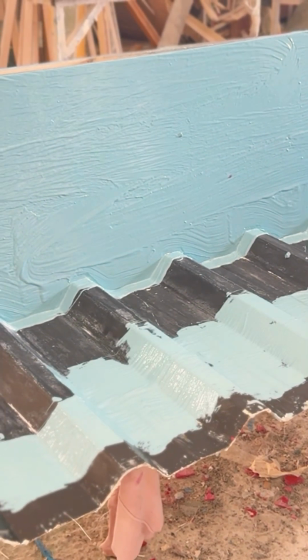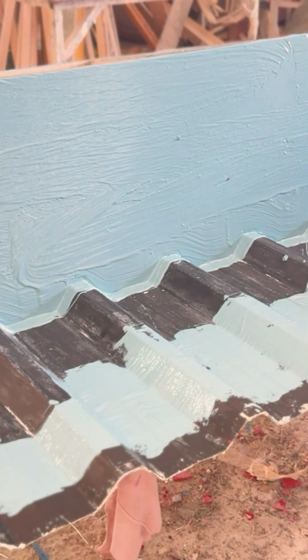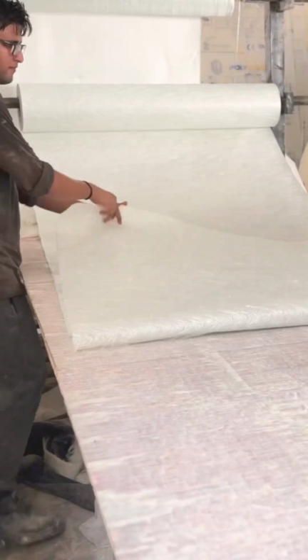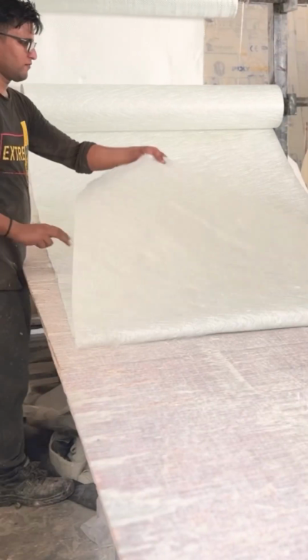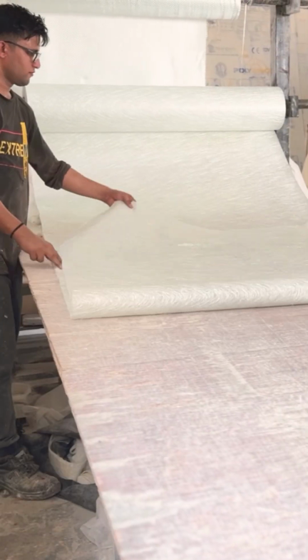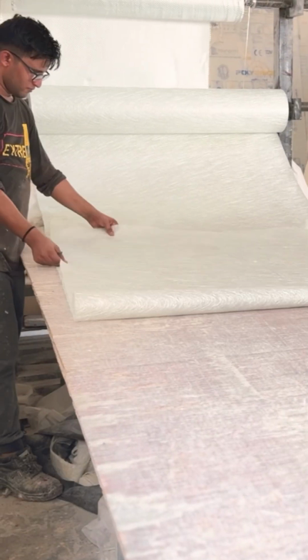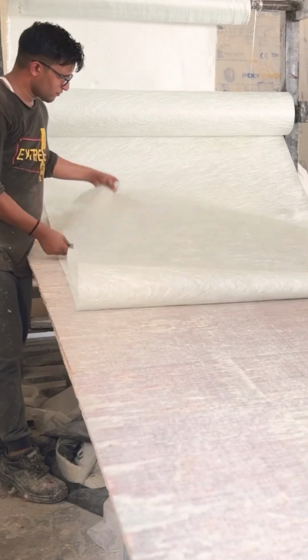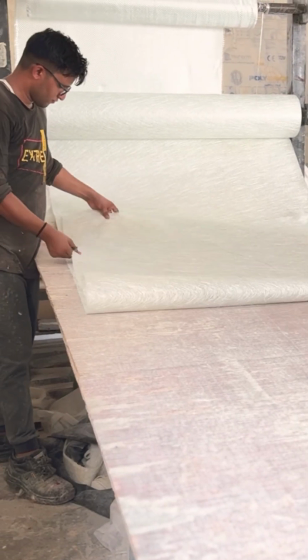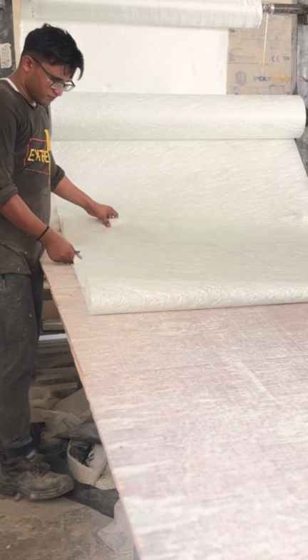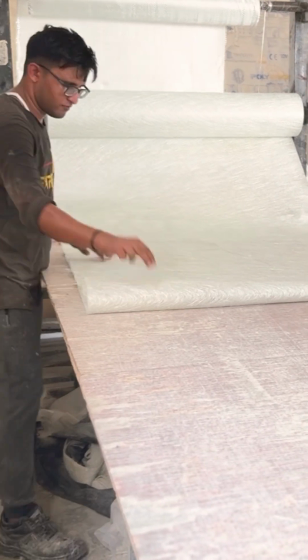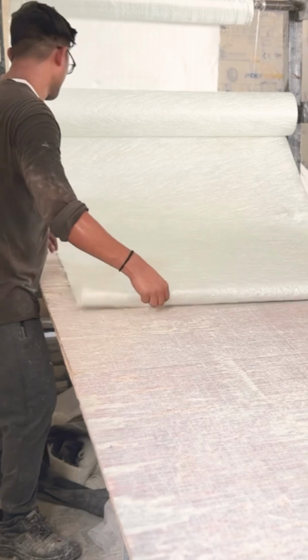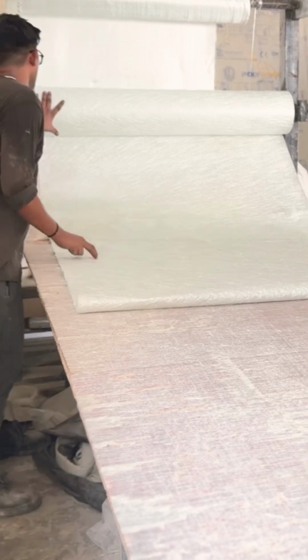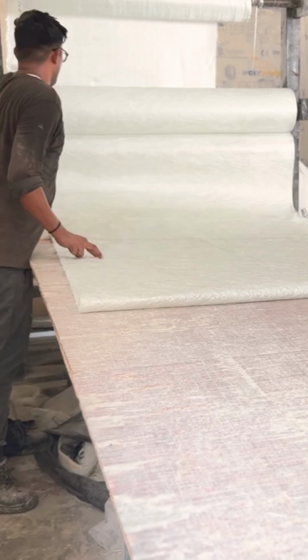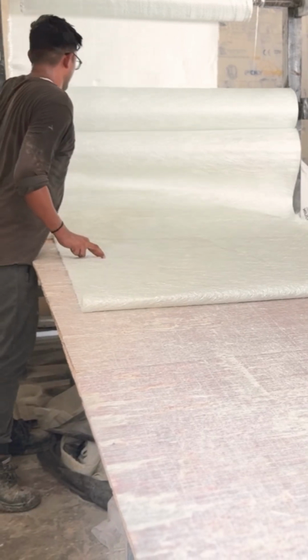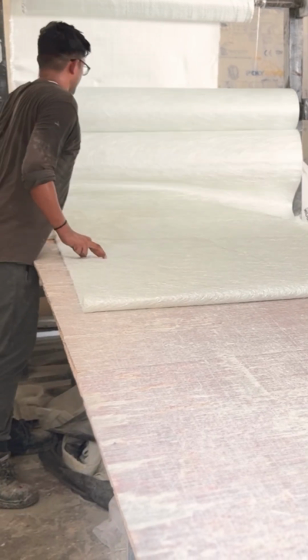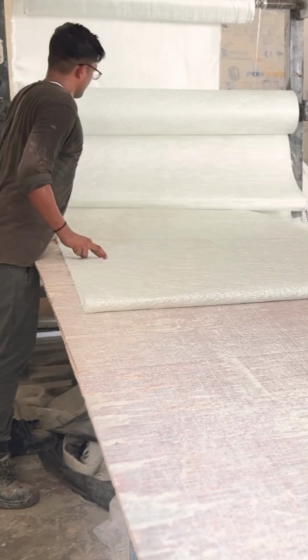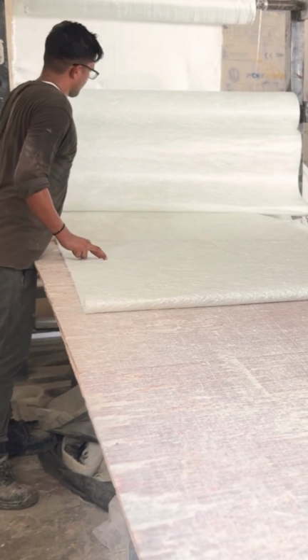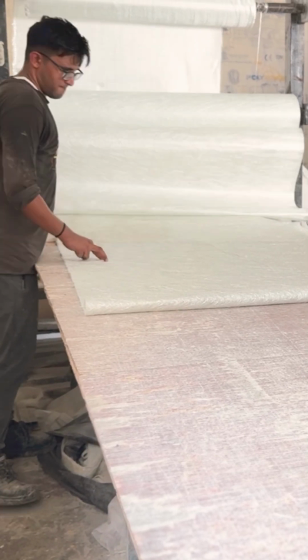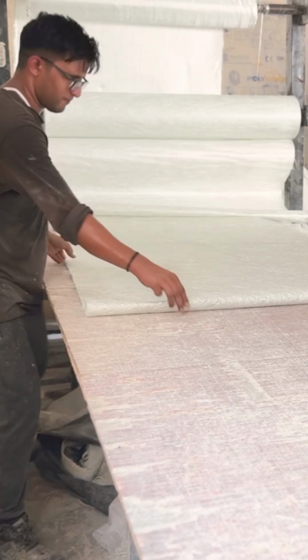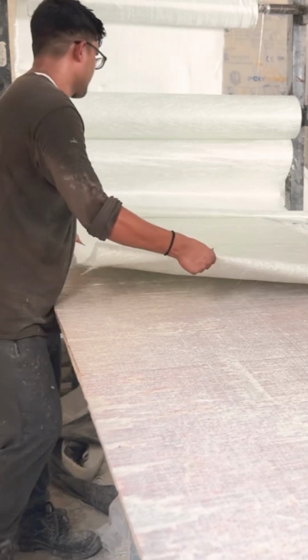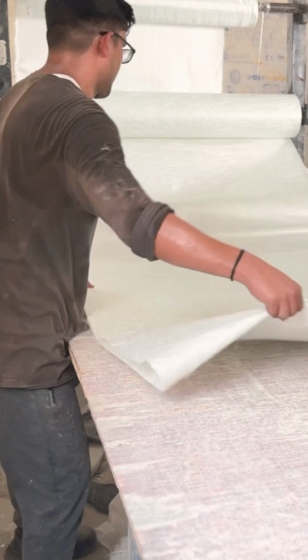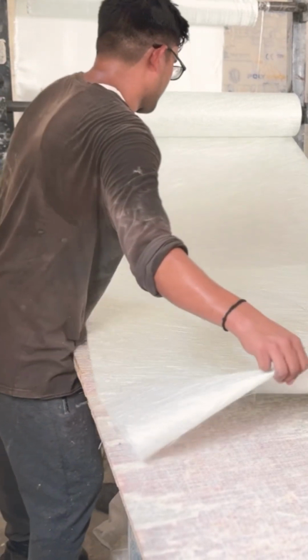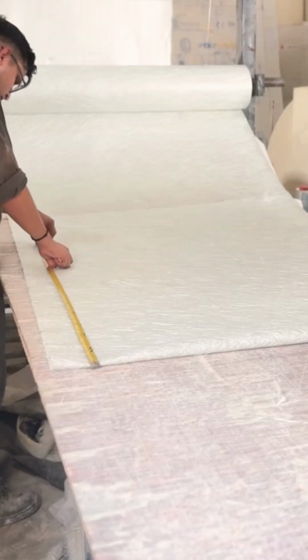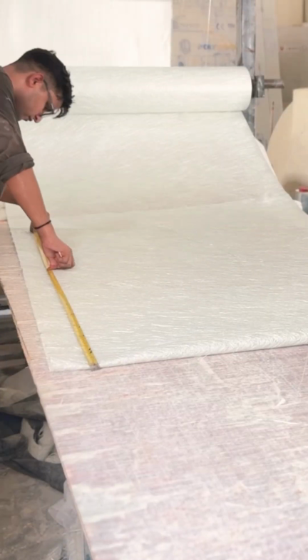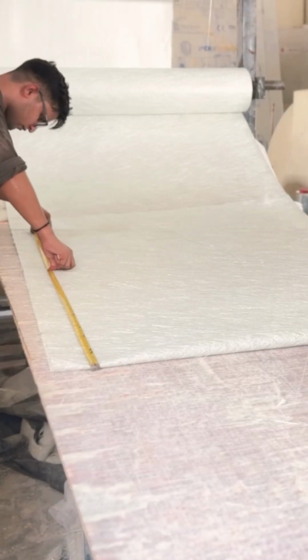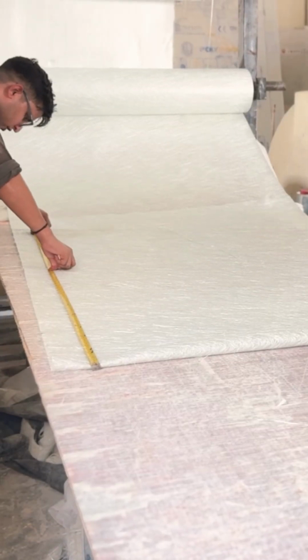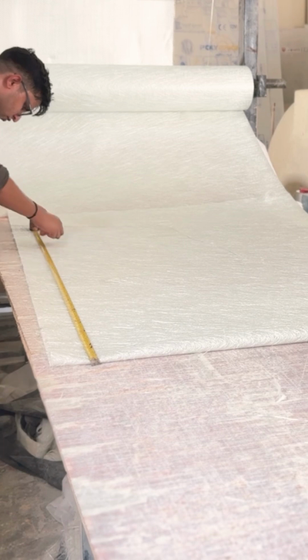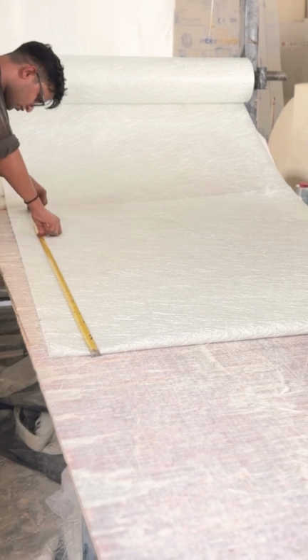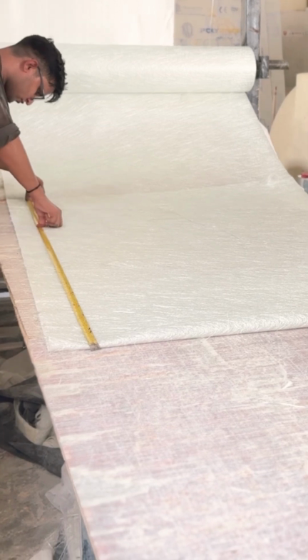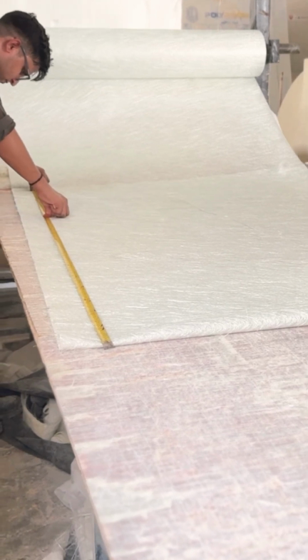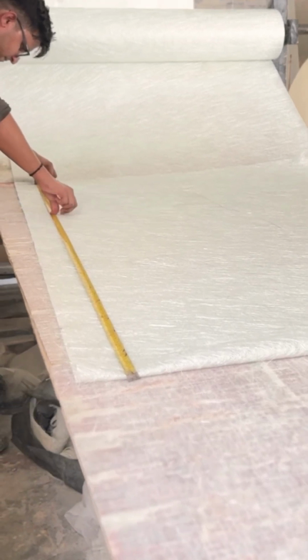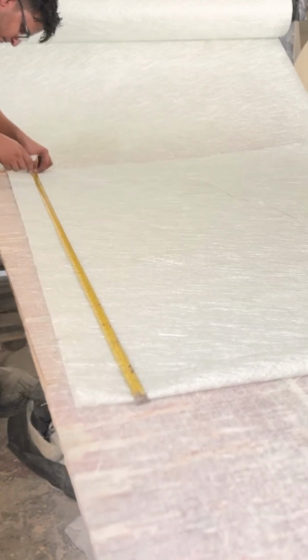Once the gel coat sets slightly, the fiberglass mat is cut according to the dimensions of the mold. The team ensures every corner and edge is accounted for to maintain structural consistency.